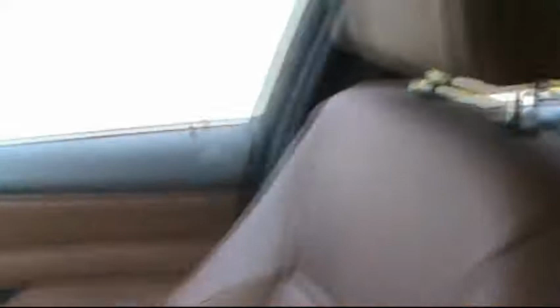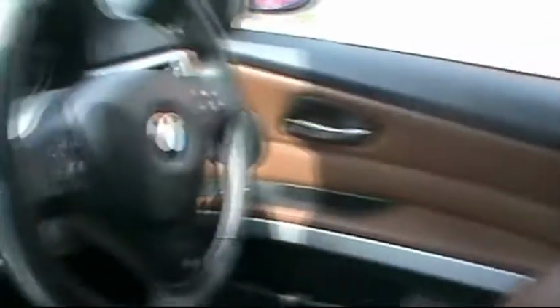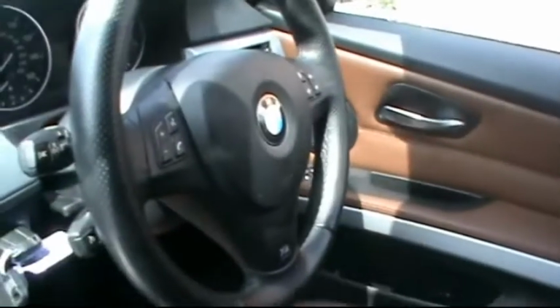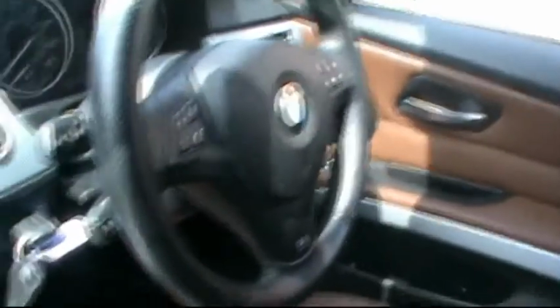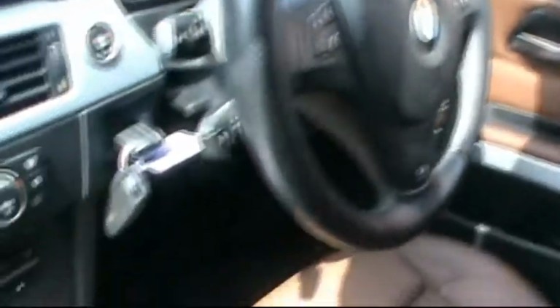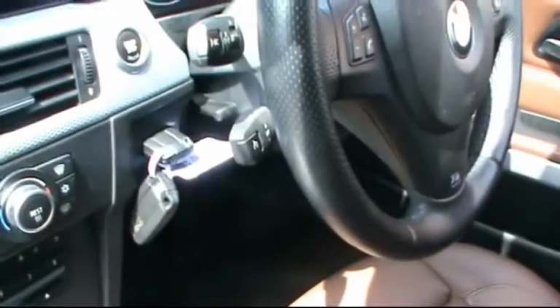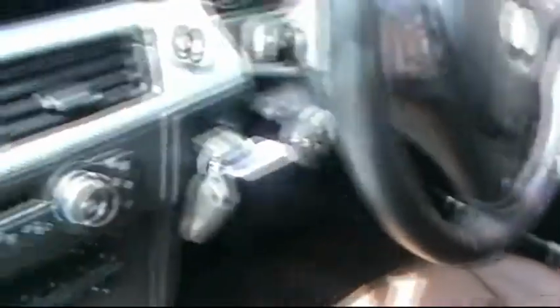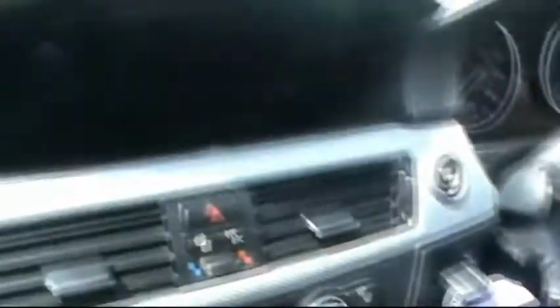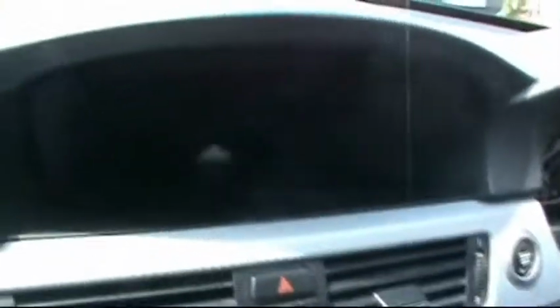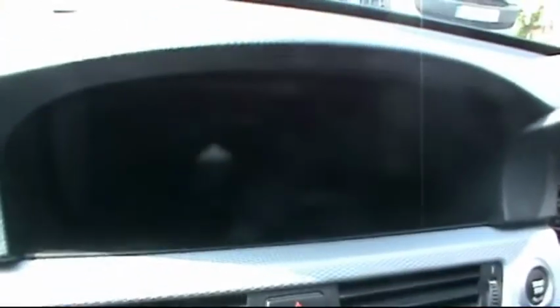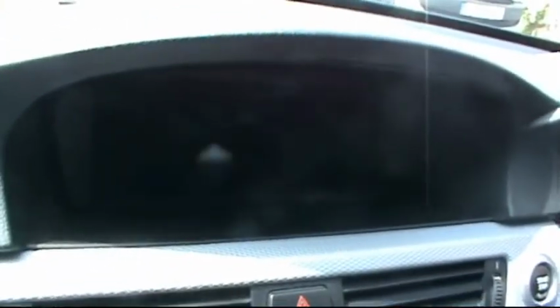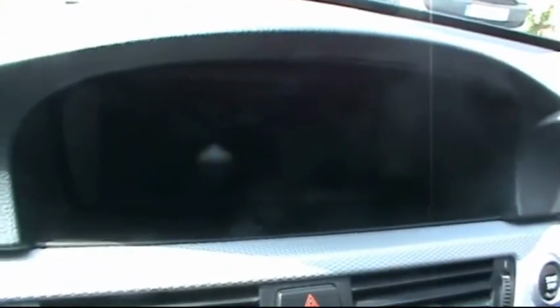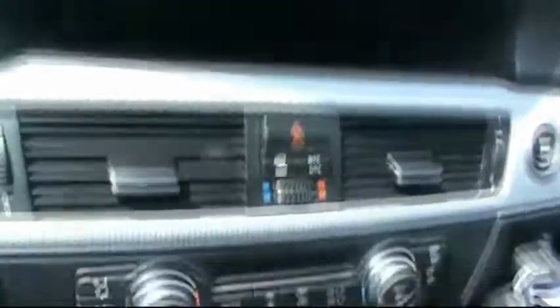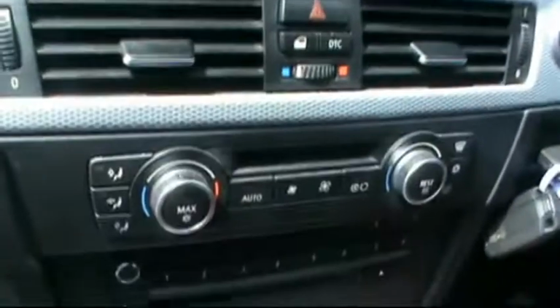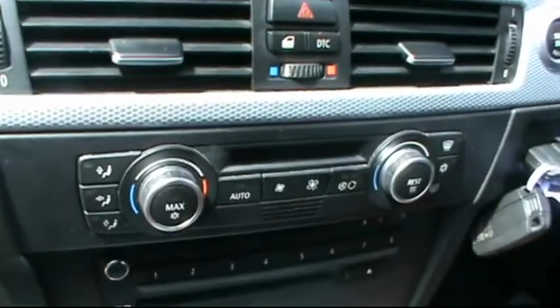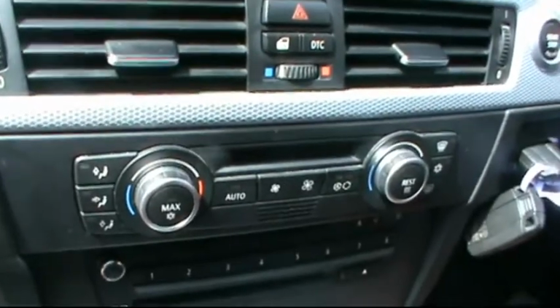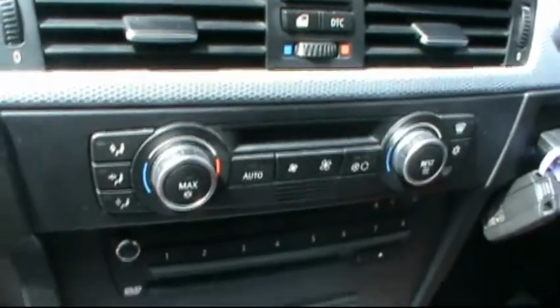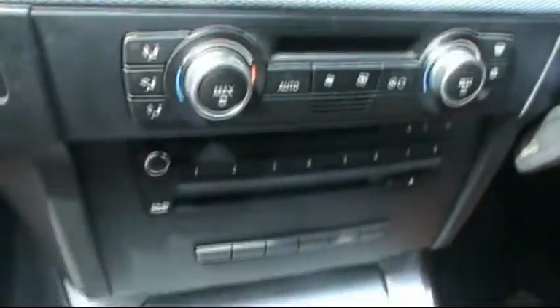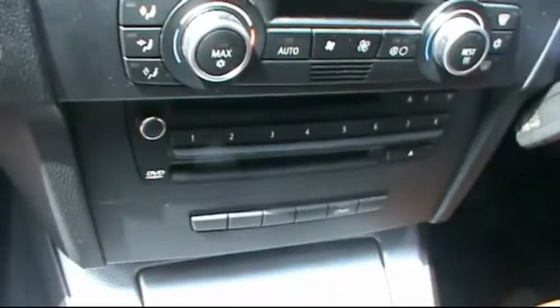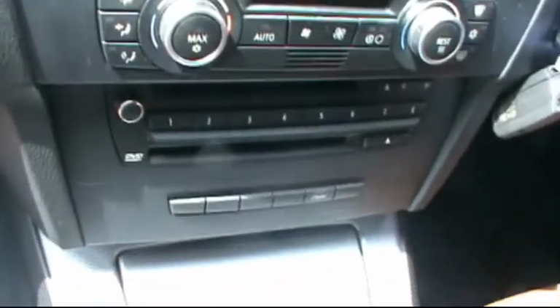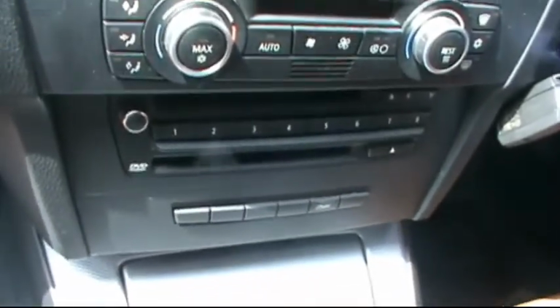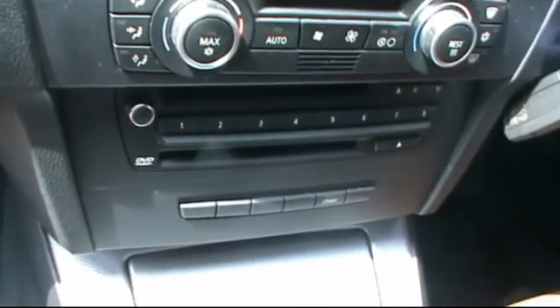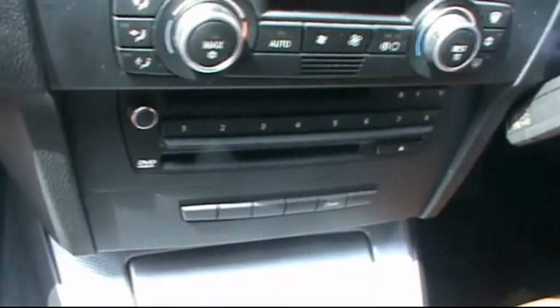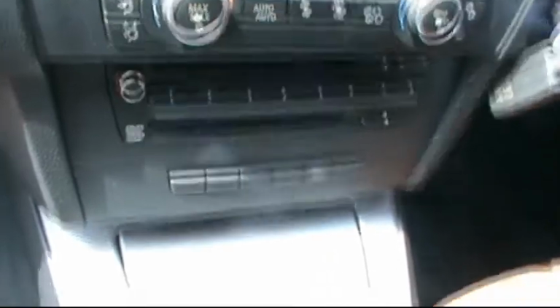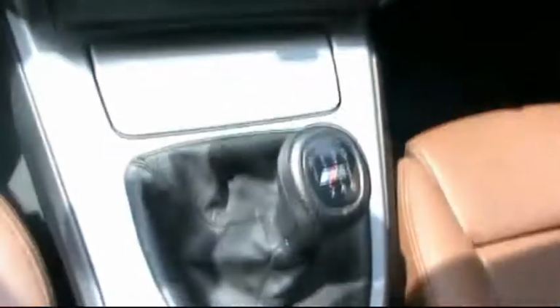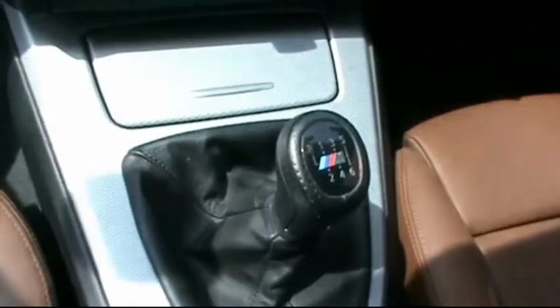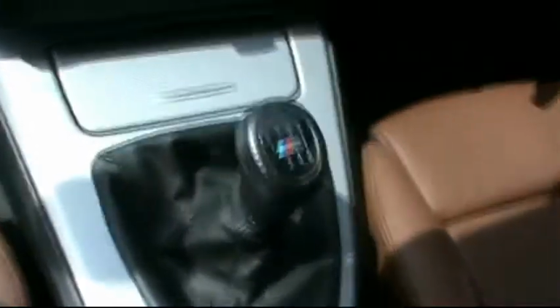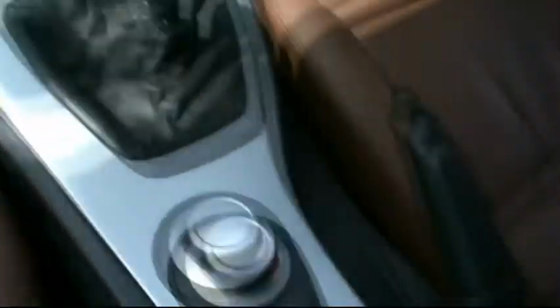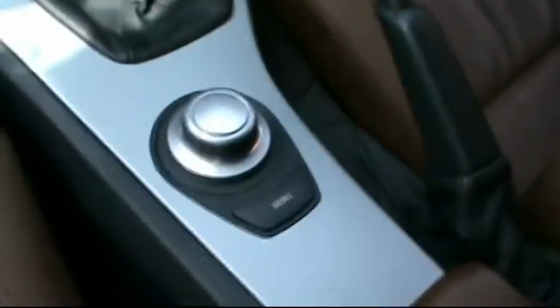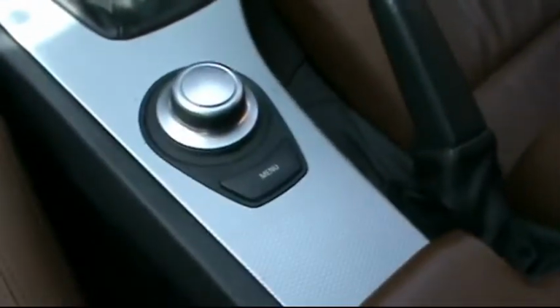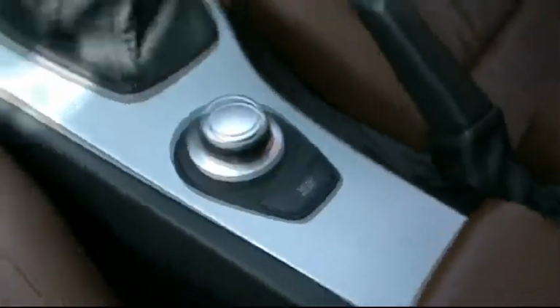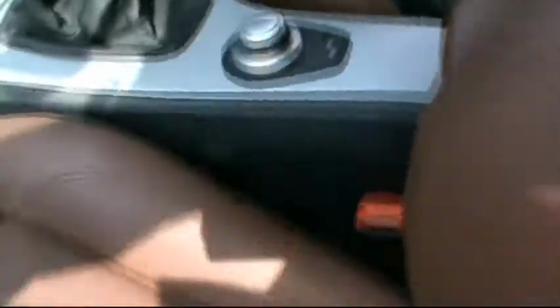Multi-function steering wheel with cruise control, a nice big satellite navigation screen, digital dual zone climate control, CD radio with auxiliary input, 6 speed manual gearbox, and BMW R-drive controls.